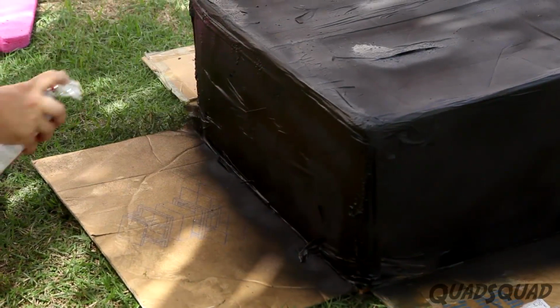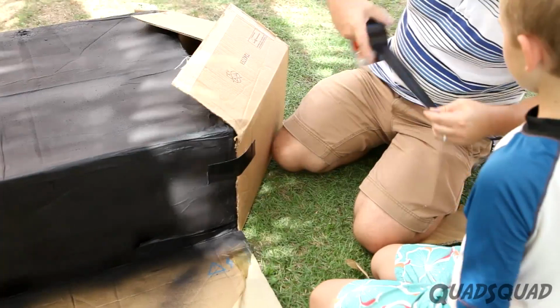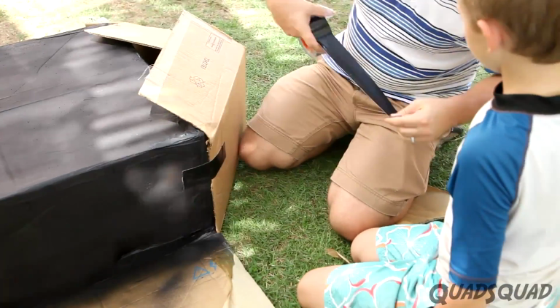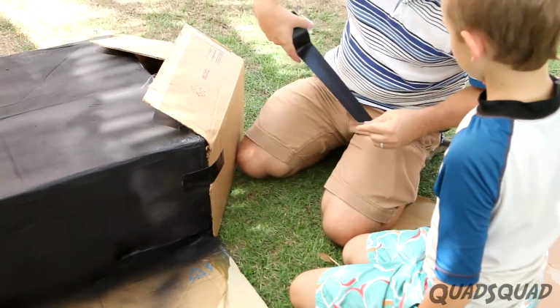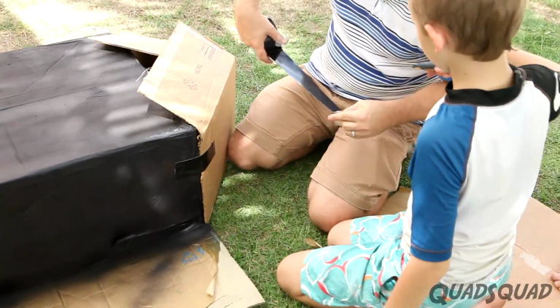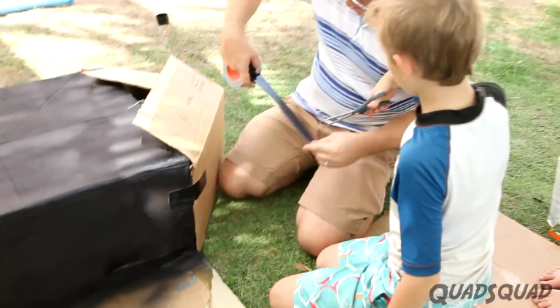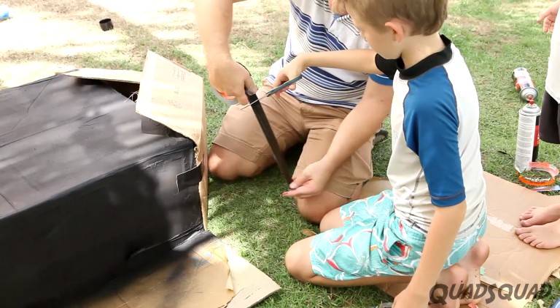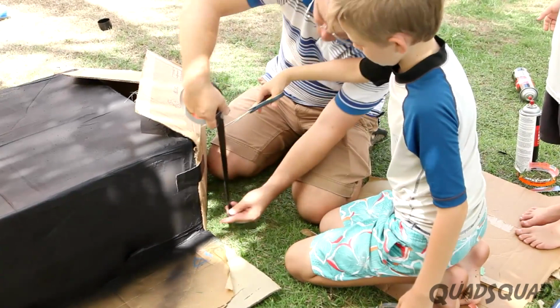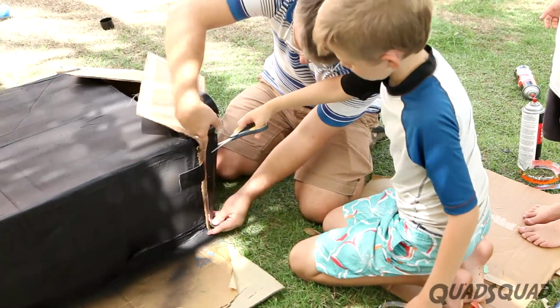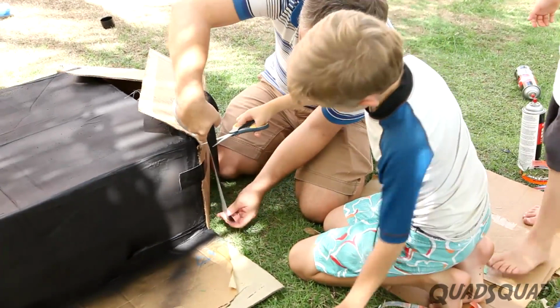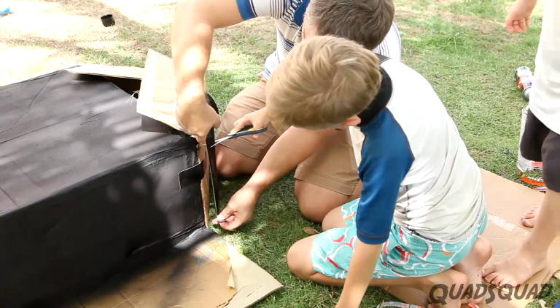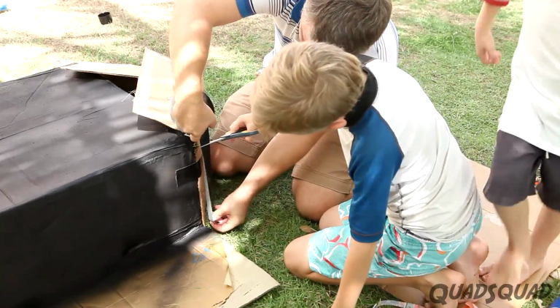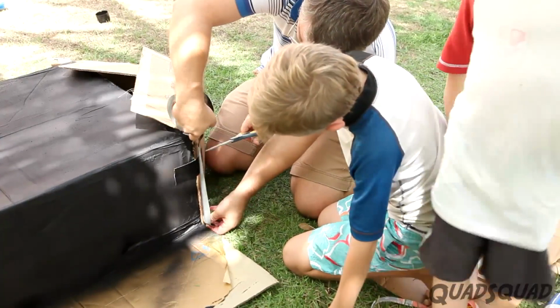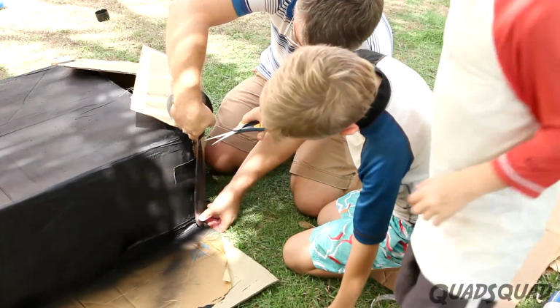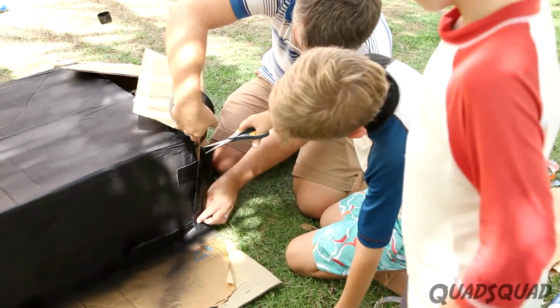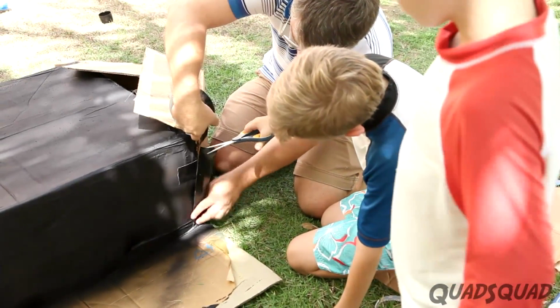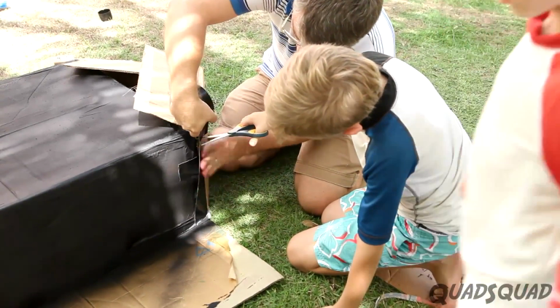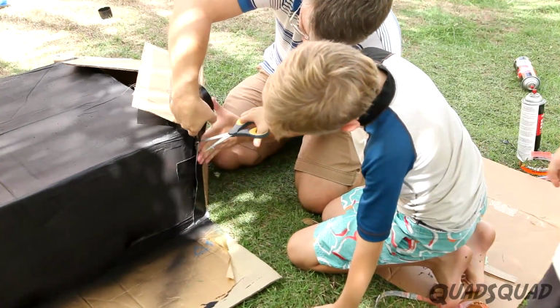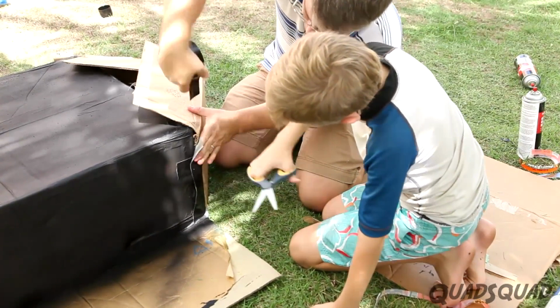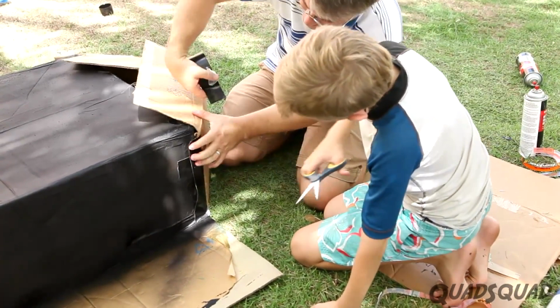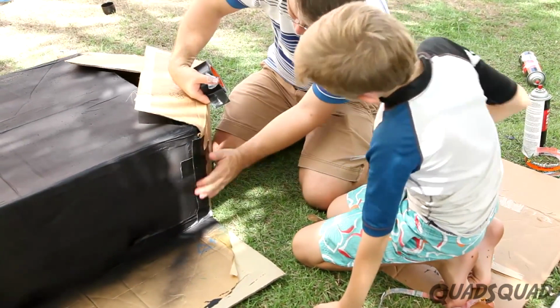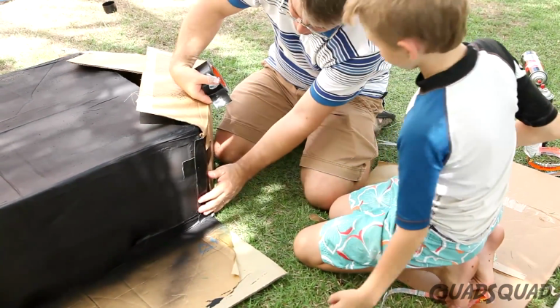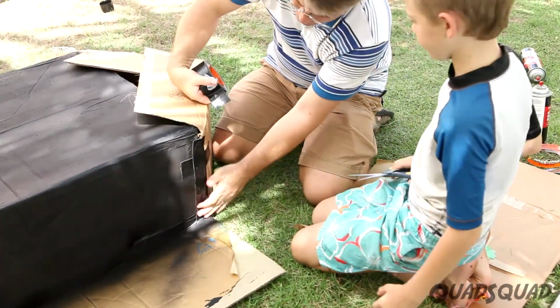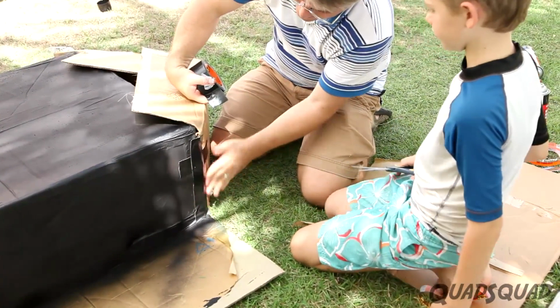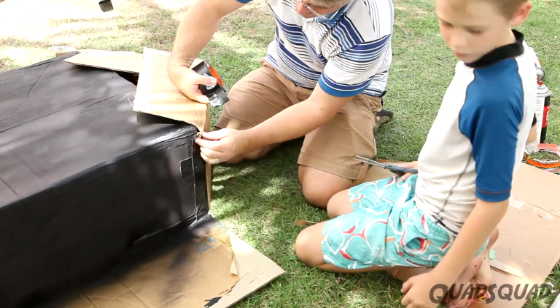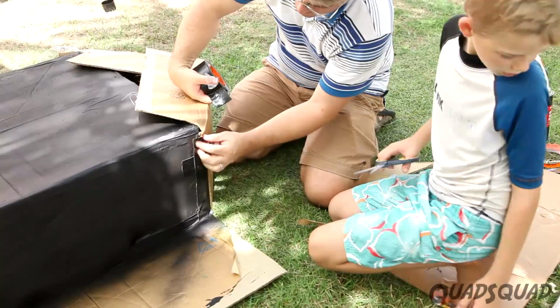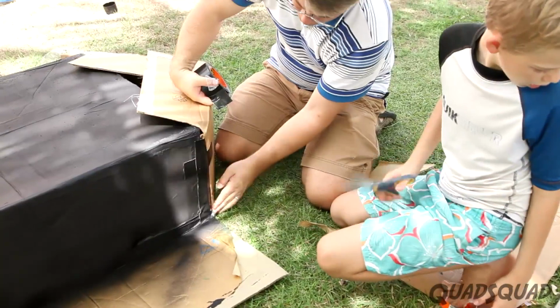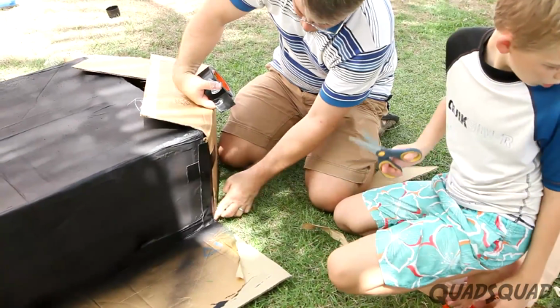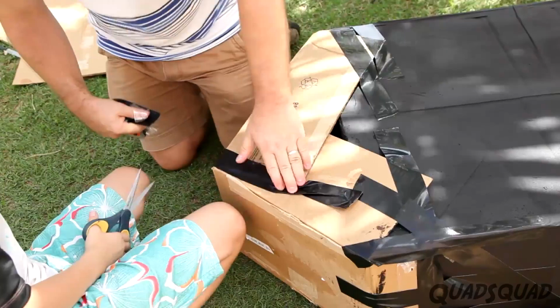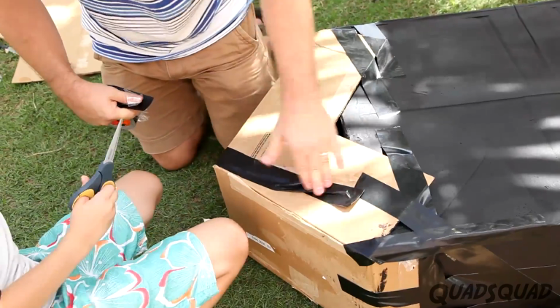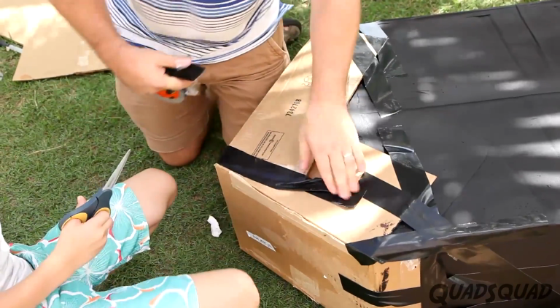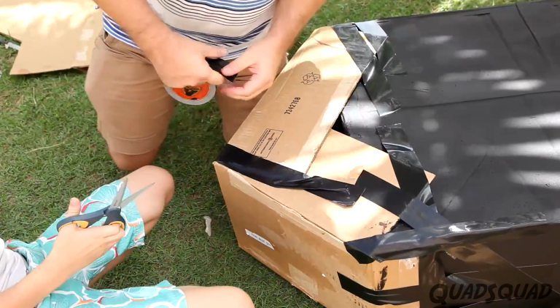Once the main part of the boat was sprayed and dried, we used black duct tape to tape on the bow of the boat that we shaped earlier. It takes good teamwork to do it properly.